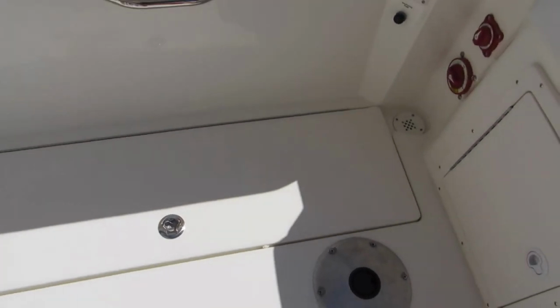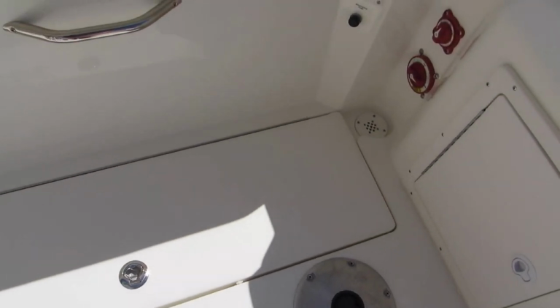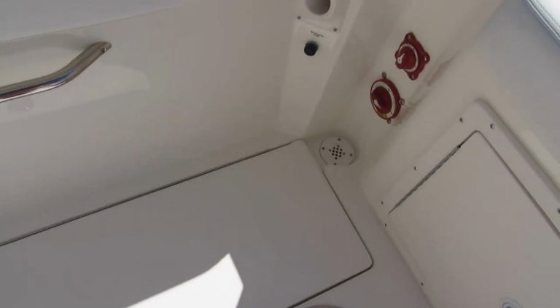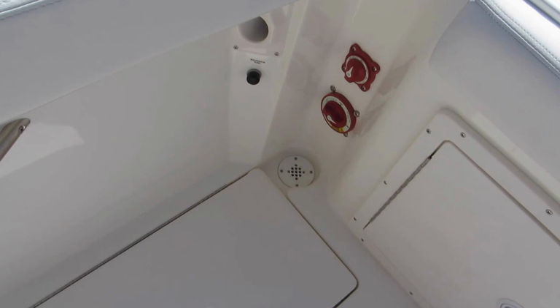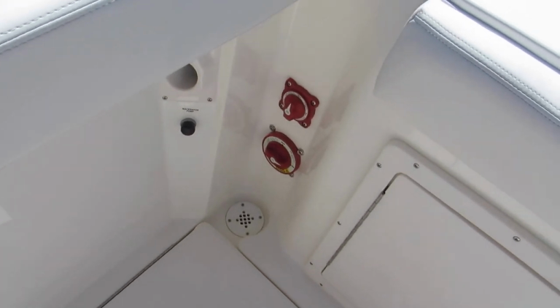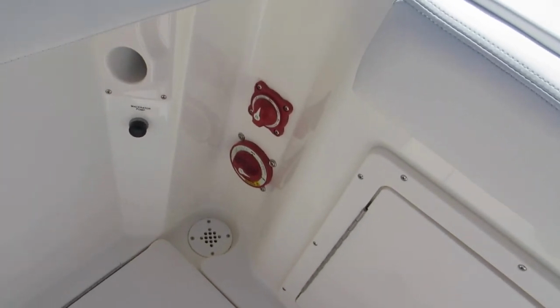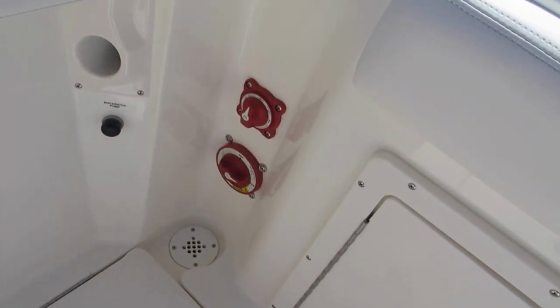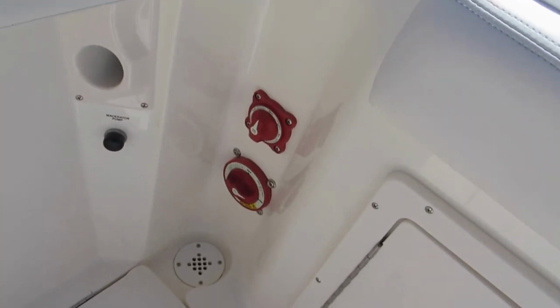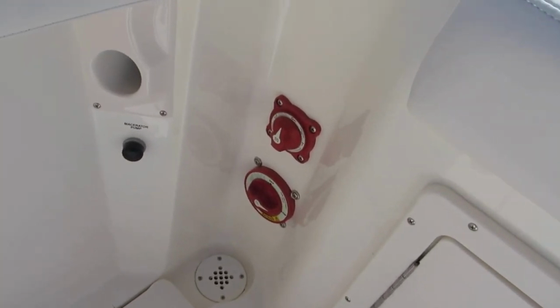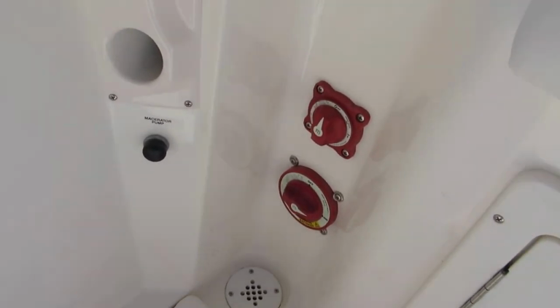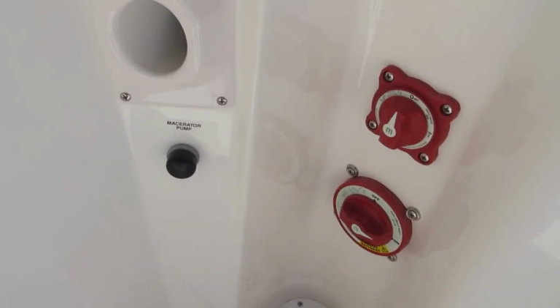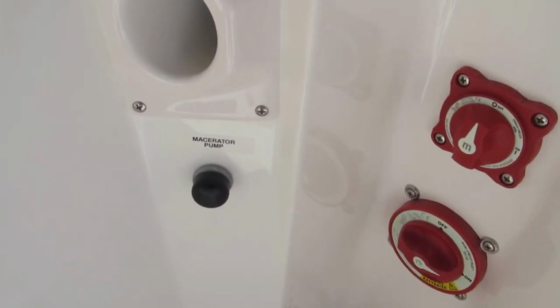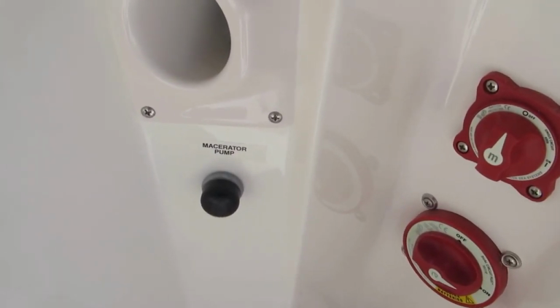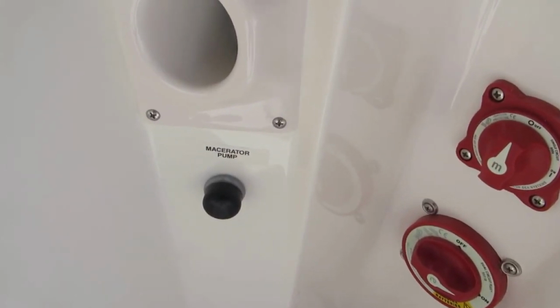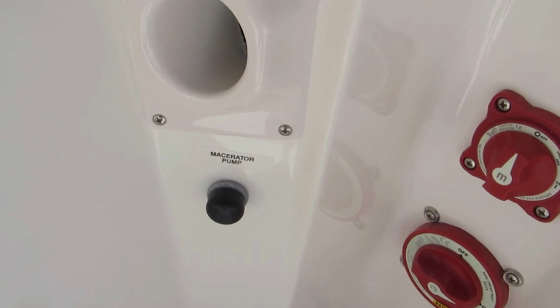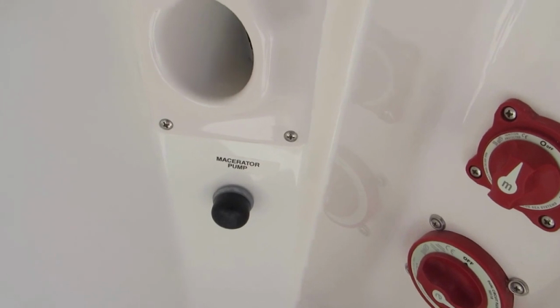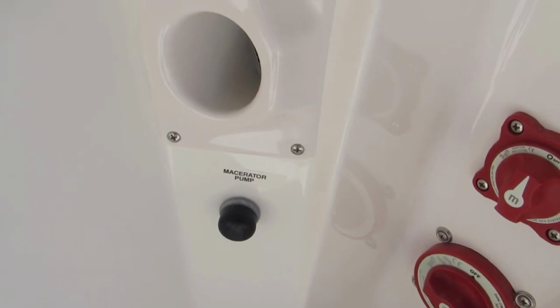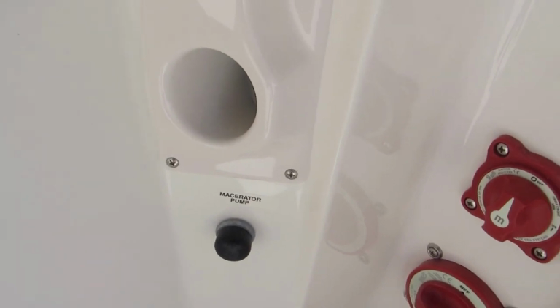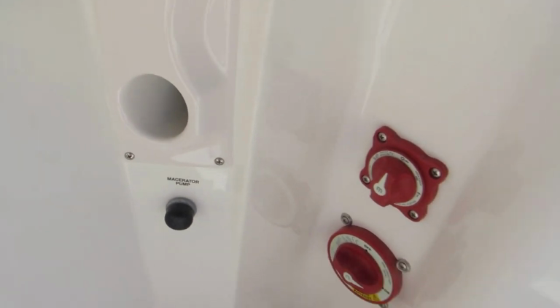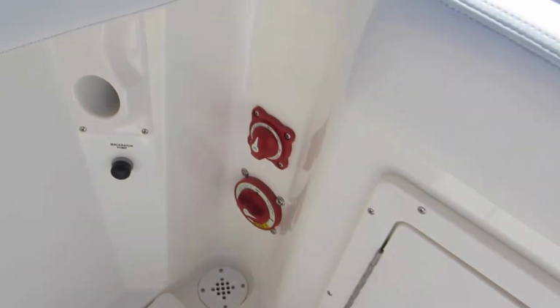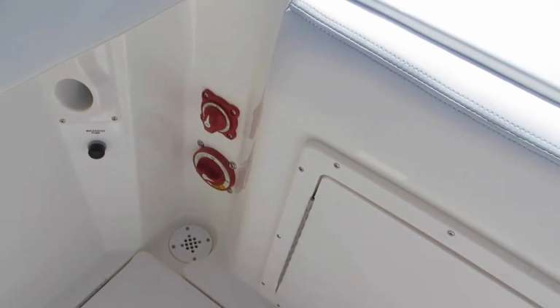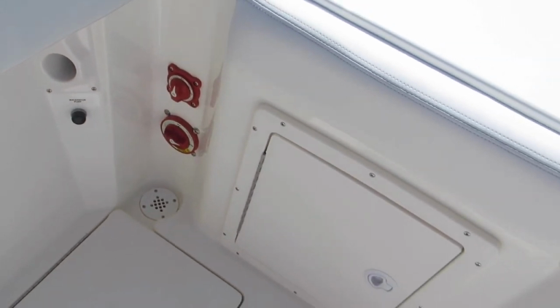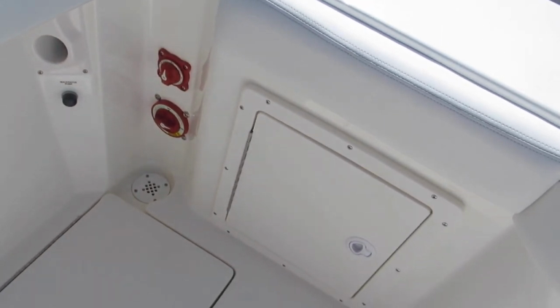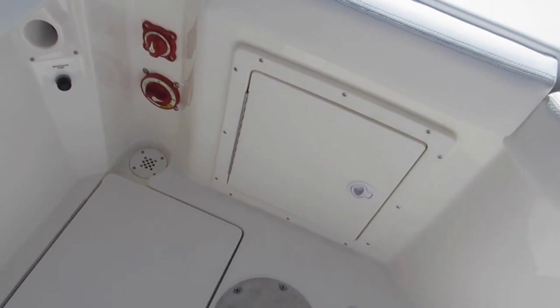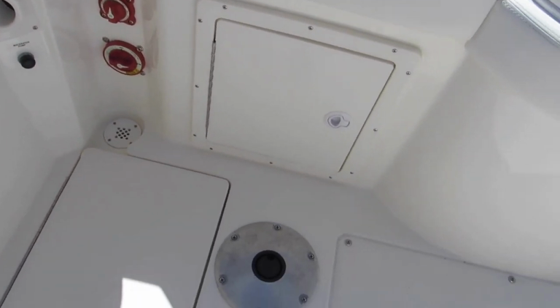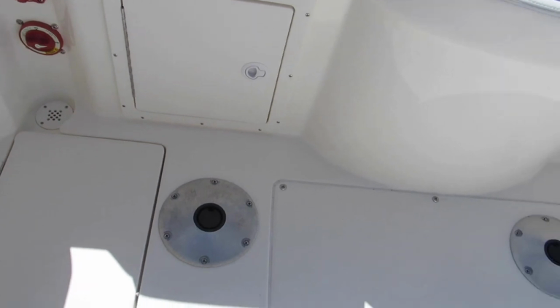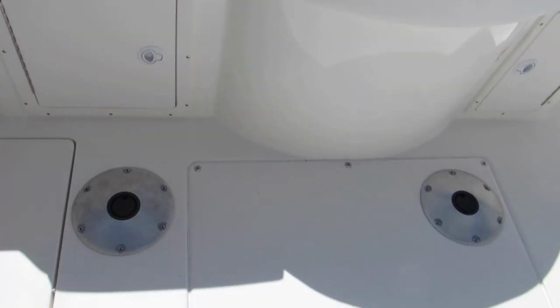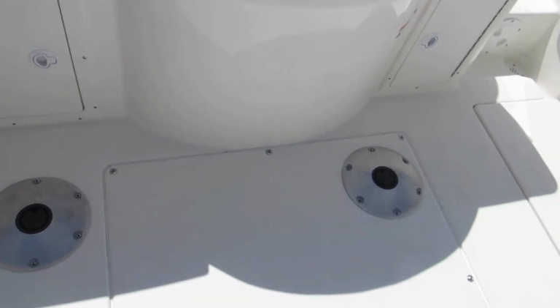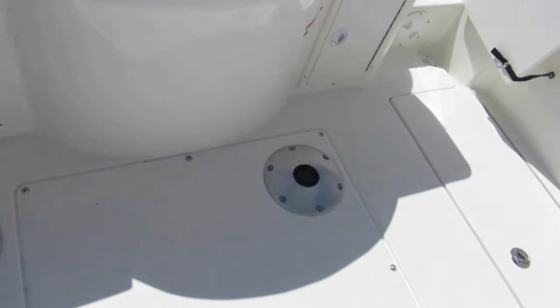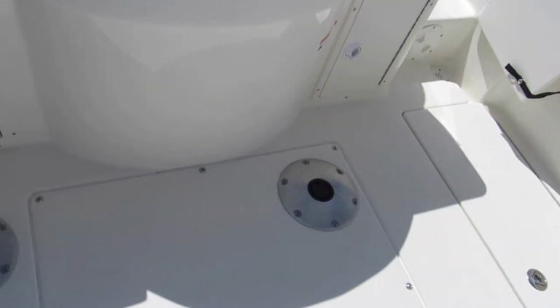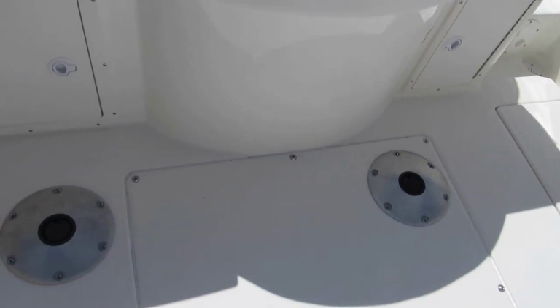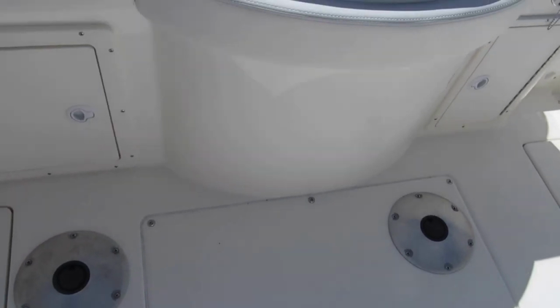This is the transom. These are battery switches — easy access. Here's a macerator switch for the fish boxes. There's a removable bench seat that goes all the way along the transom here up to the door, so it gives you some additional seating.